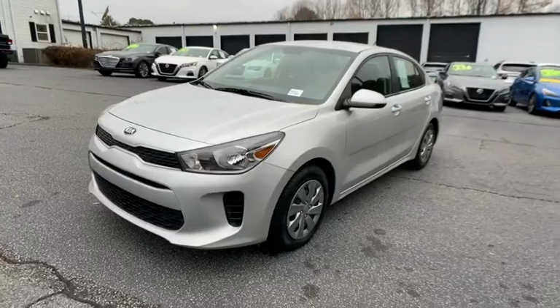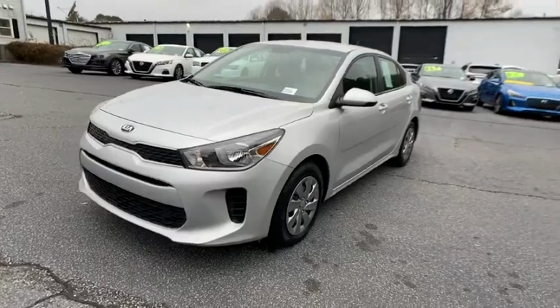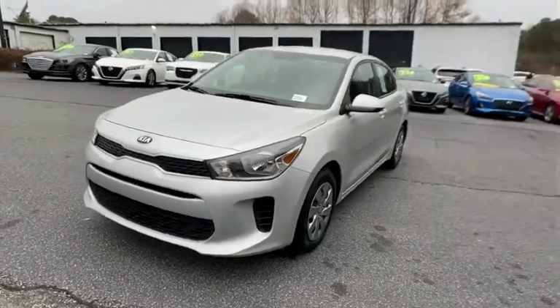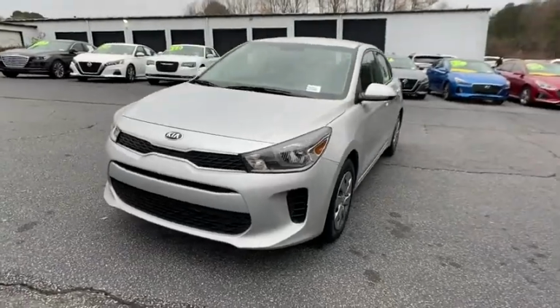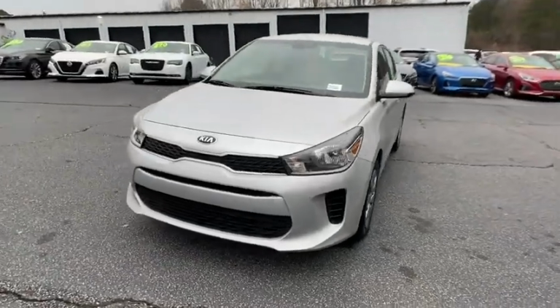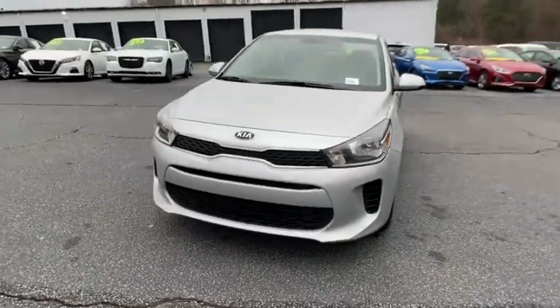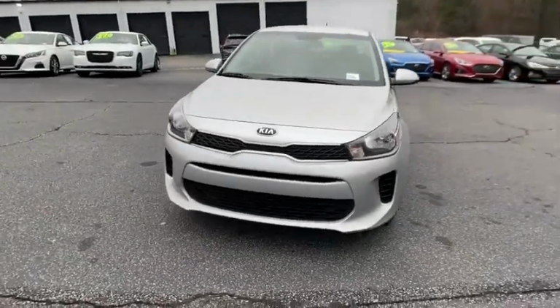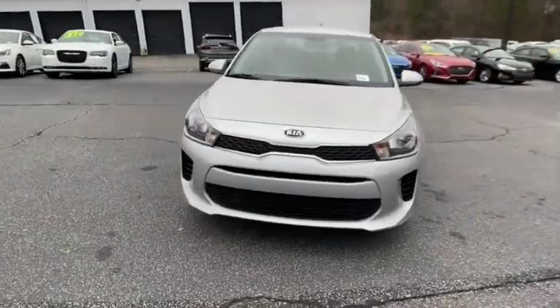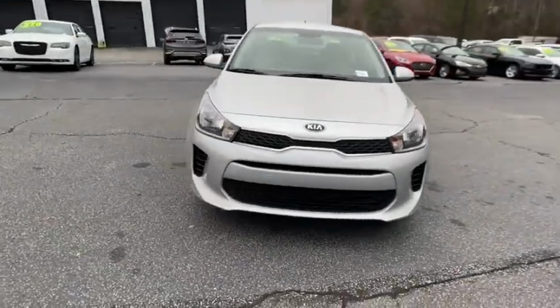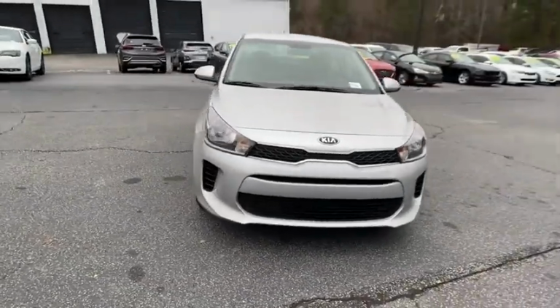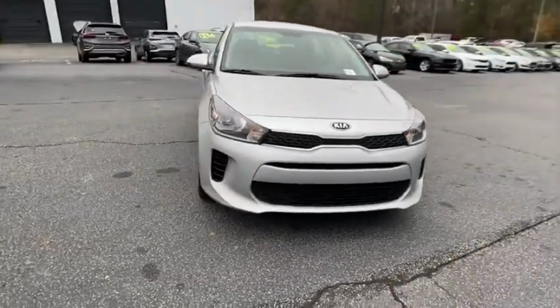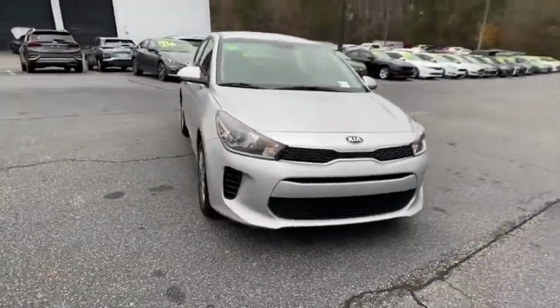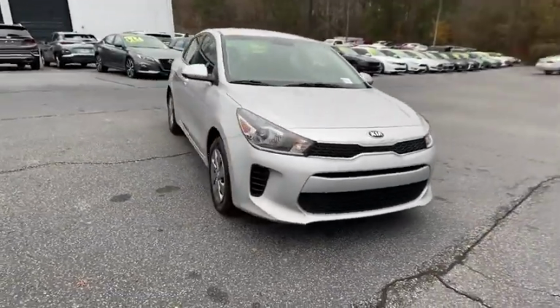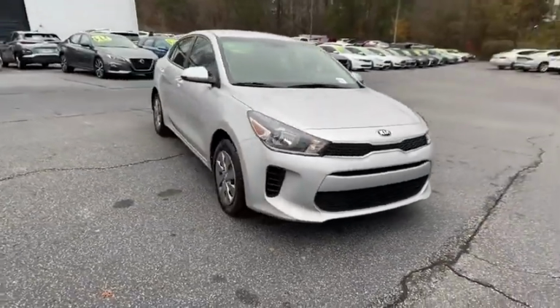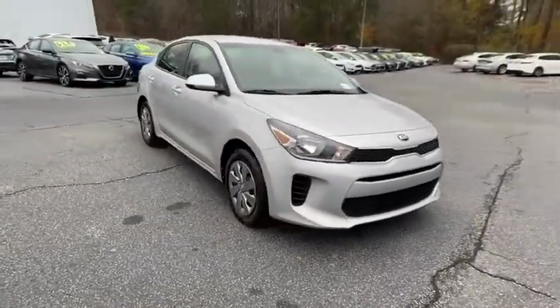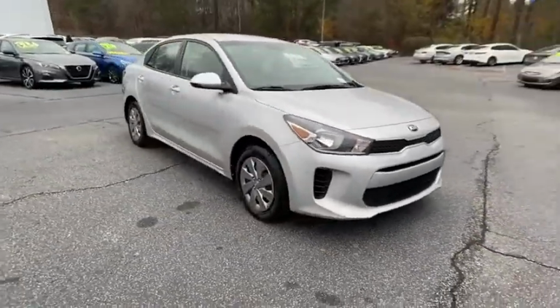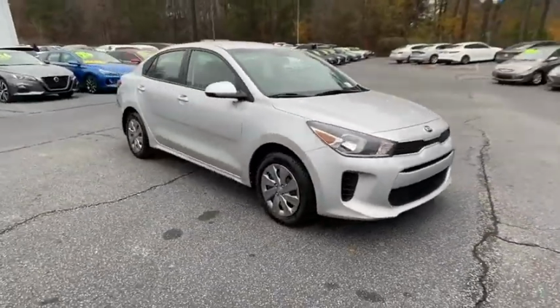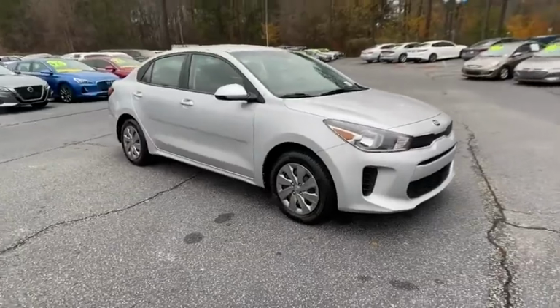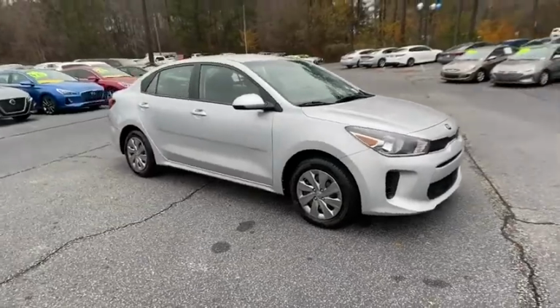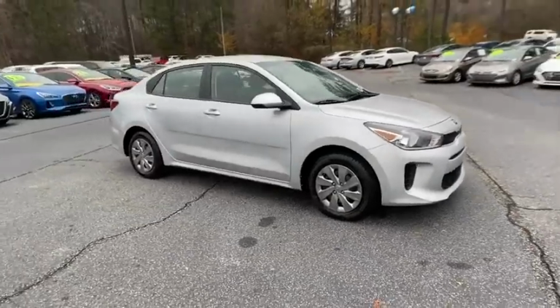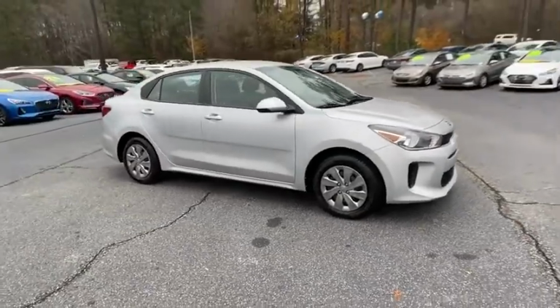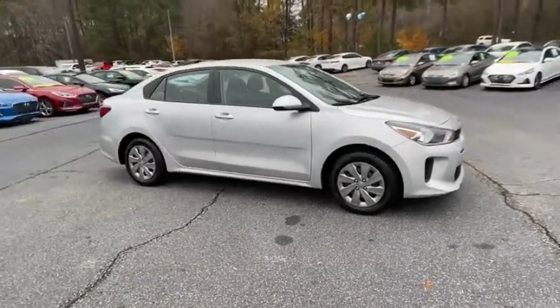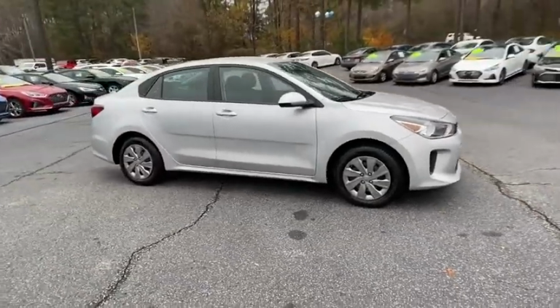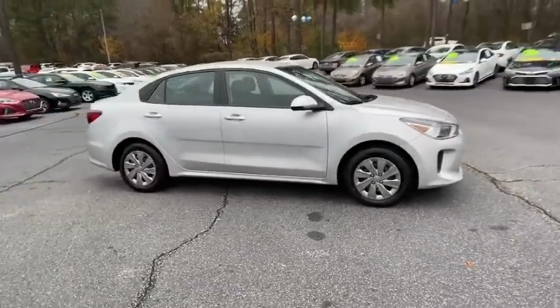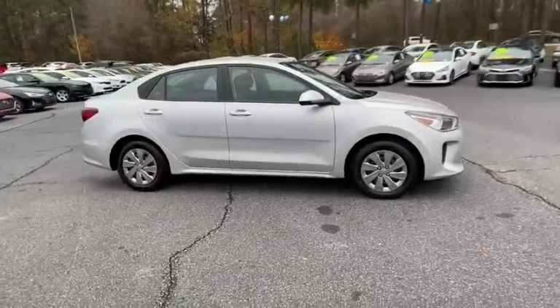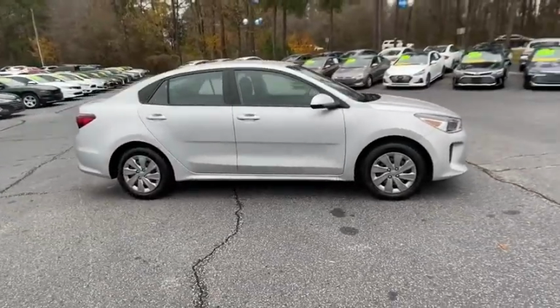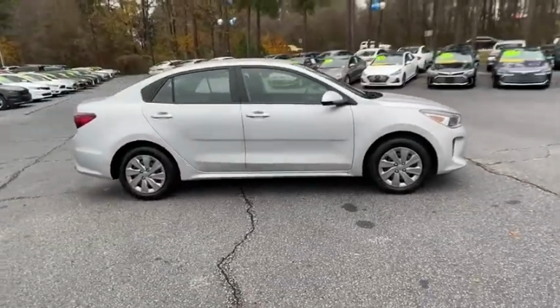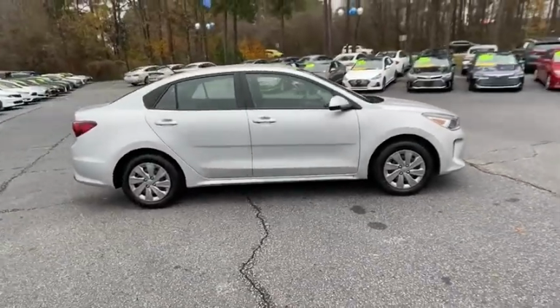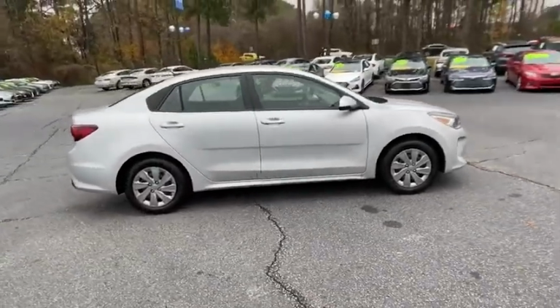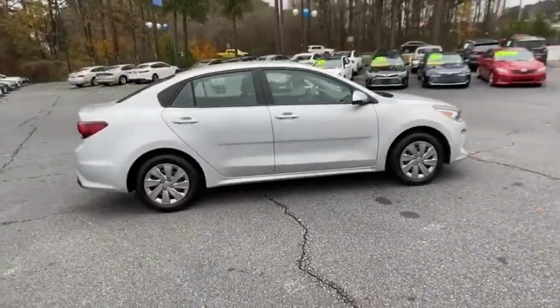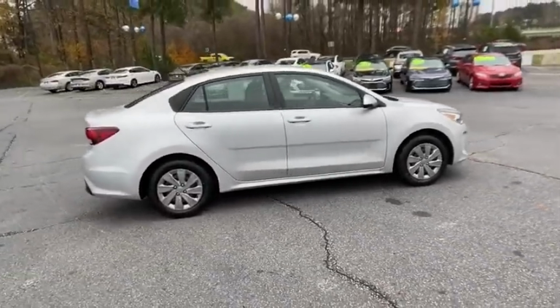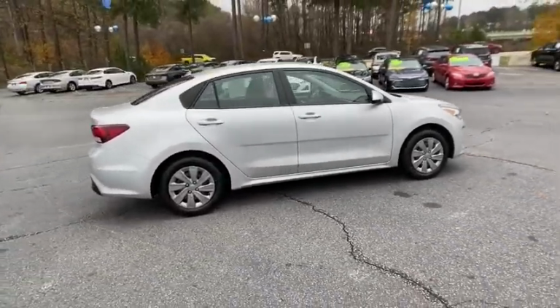Come test drive the 2019 Kia Rio. The Rio delivers sprightly performance, great fuel economy, and agile handling, all in a stylish package.